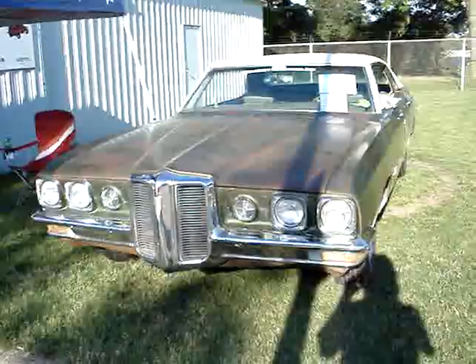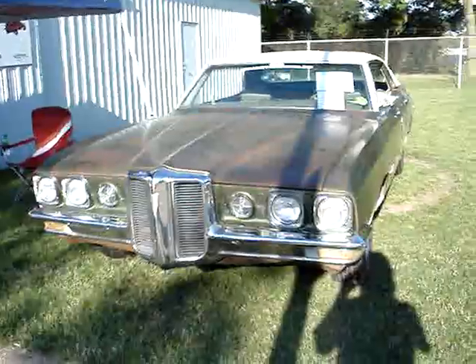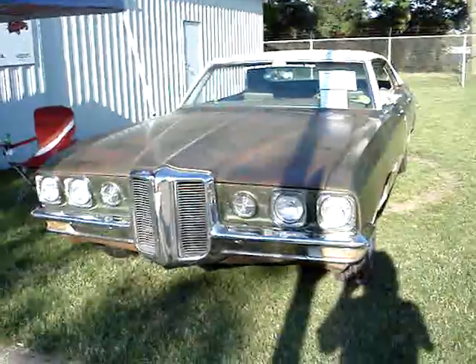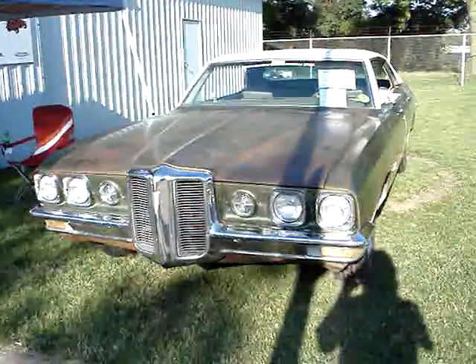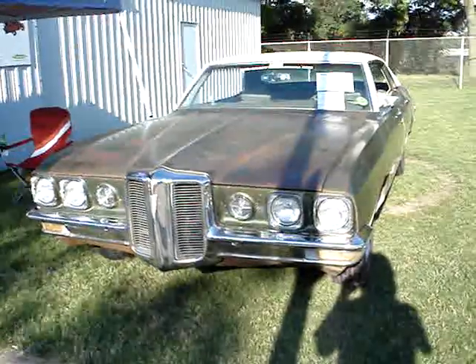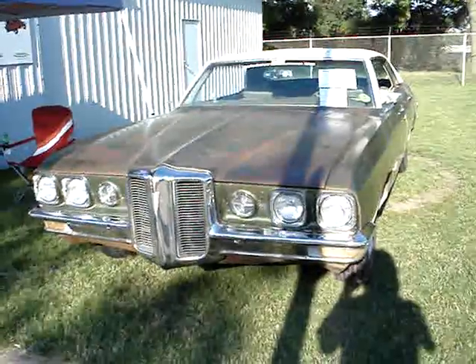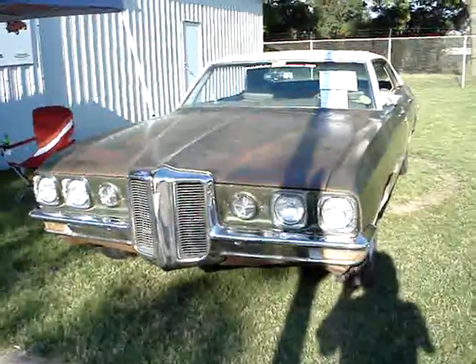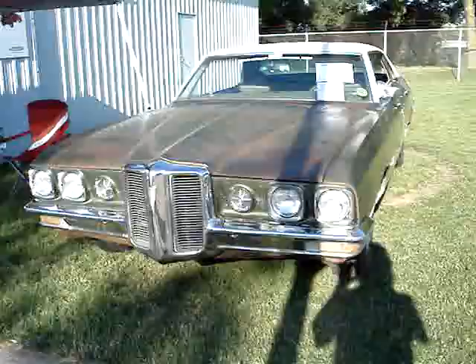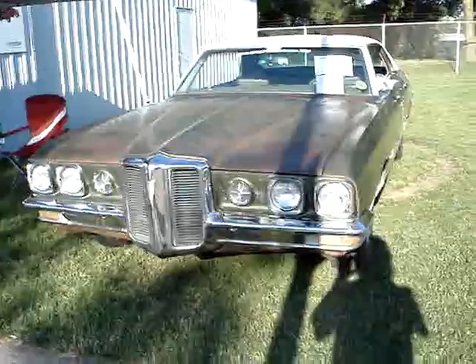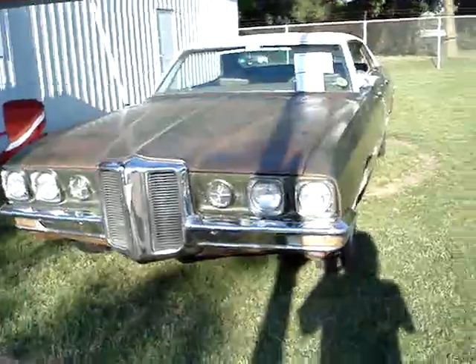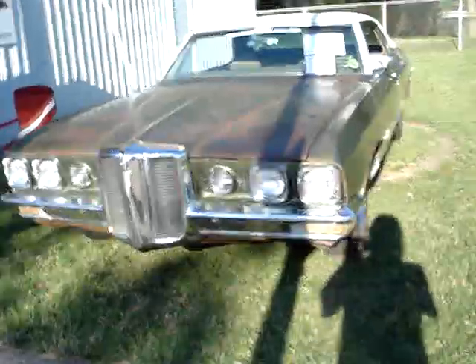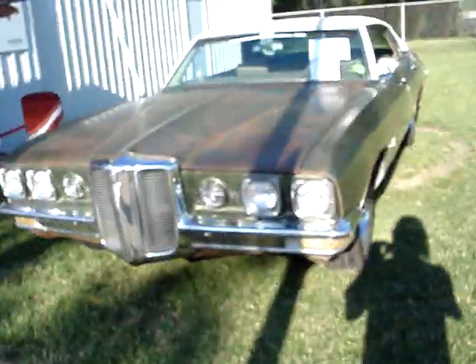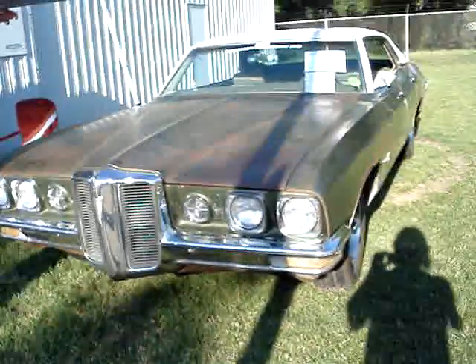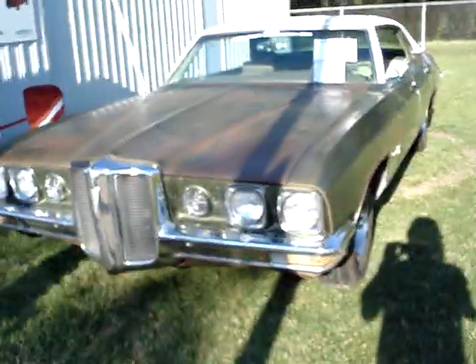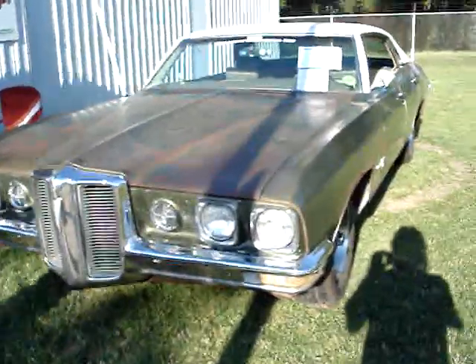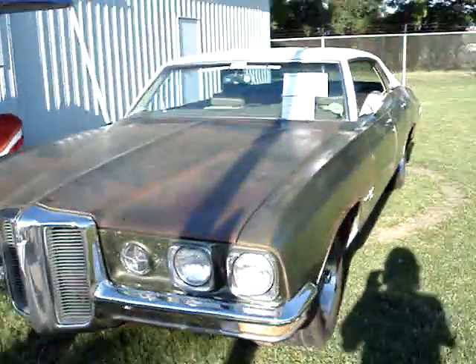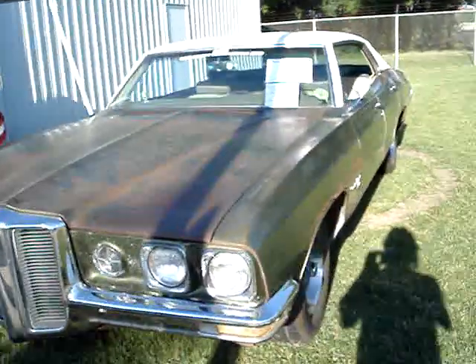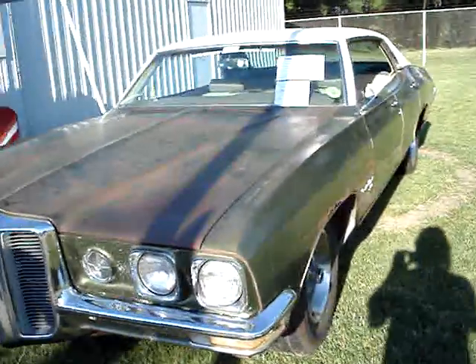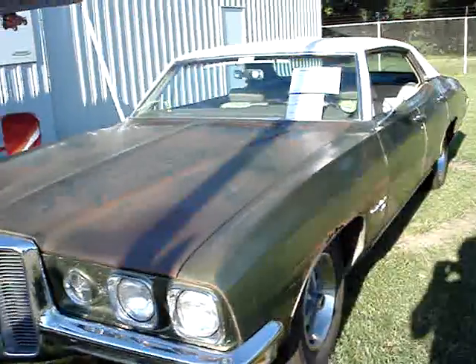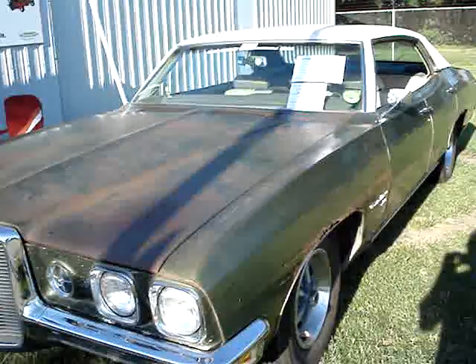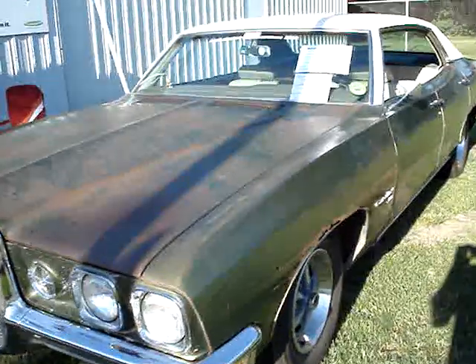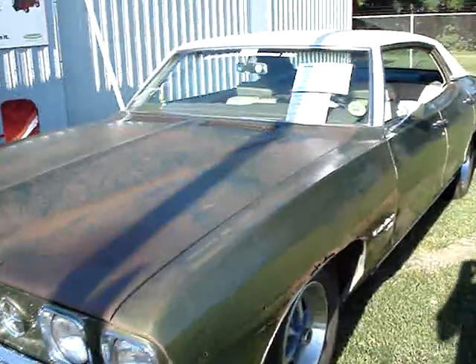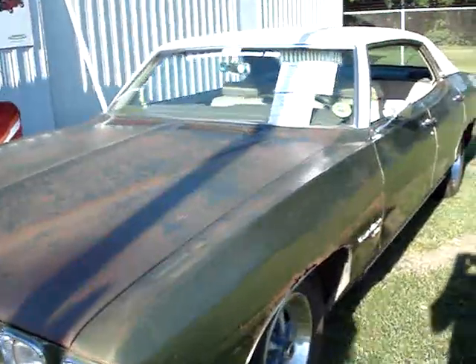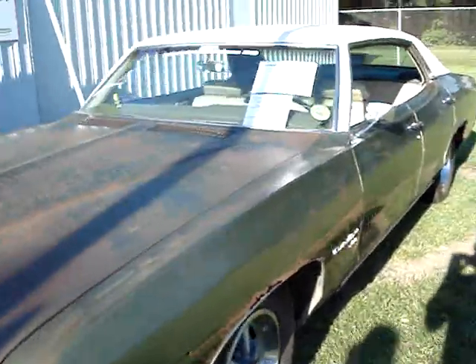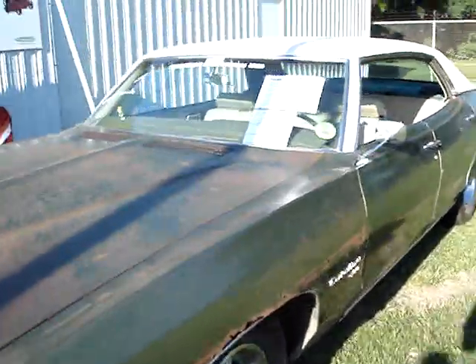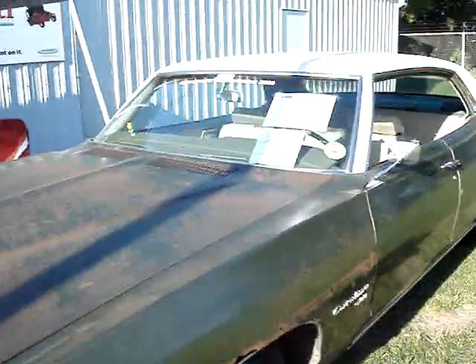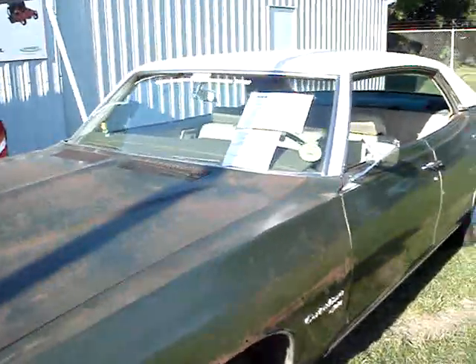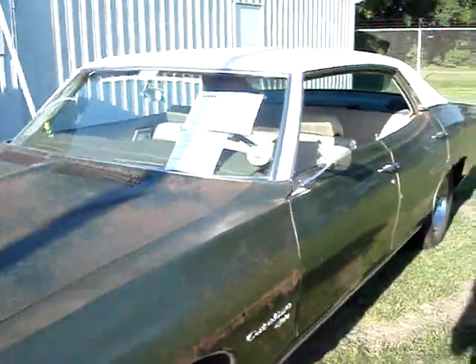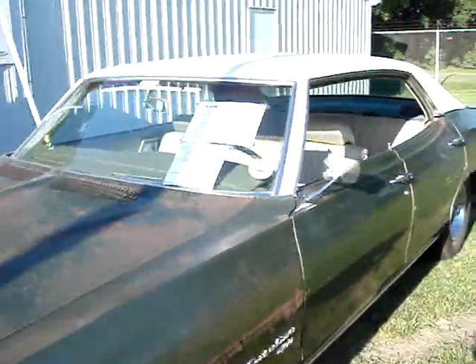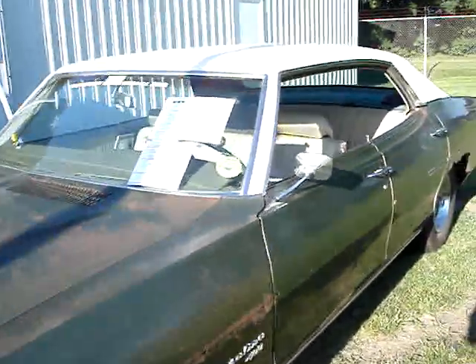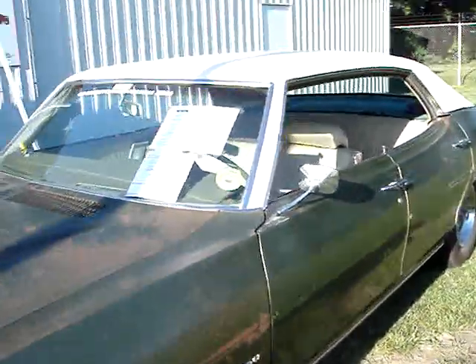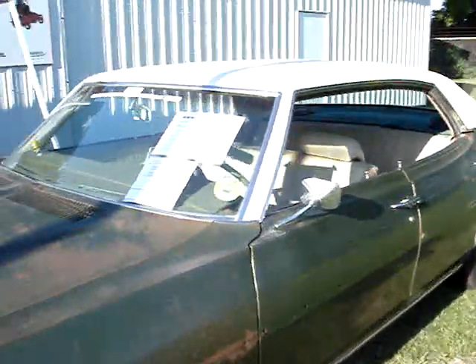We're two feet from the curb. We're gonna go the other way. Right there, okay. We're gonna go over and pull.